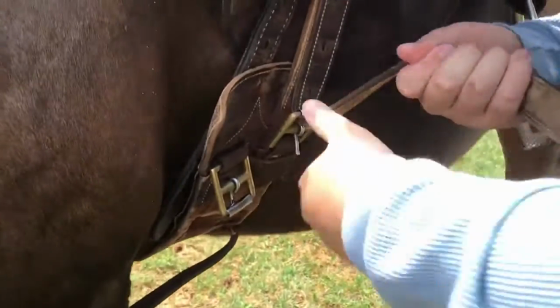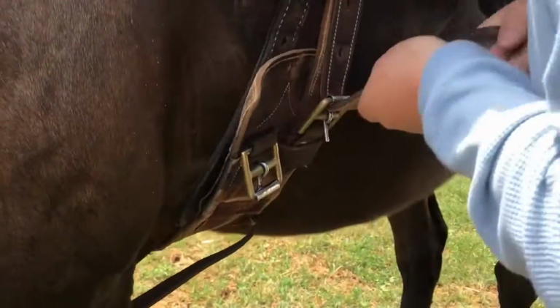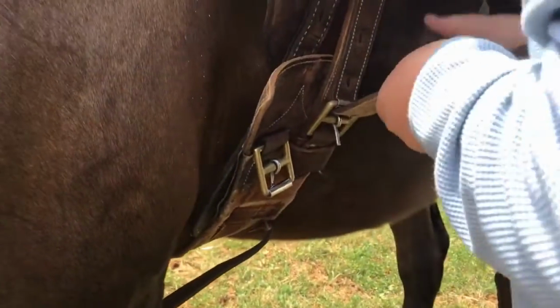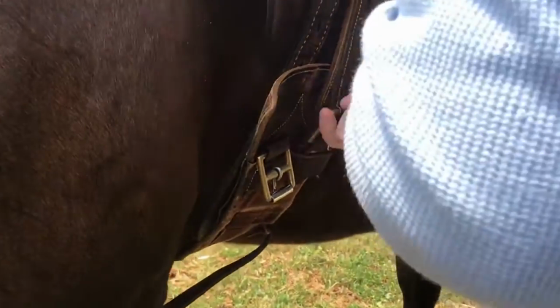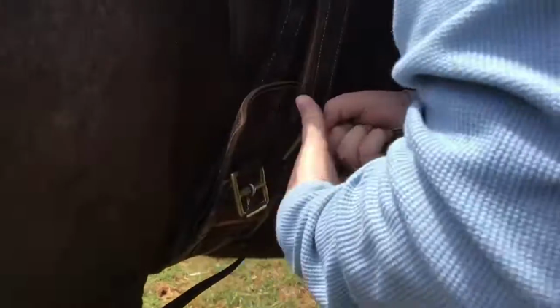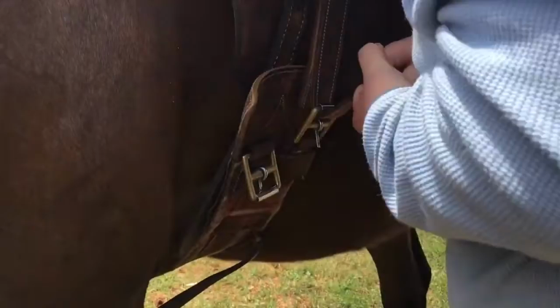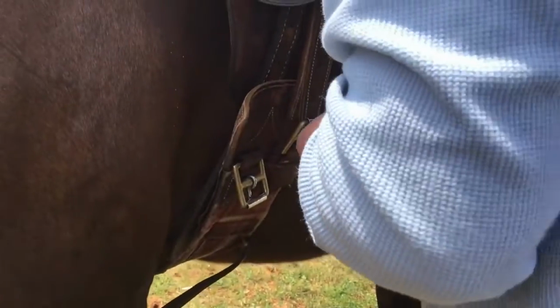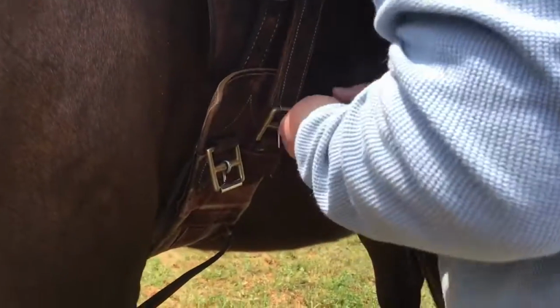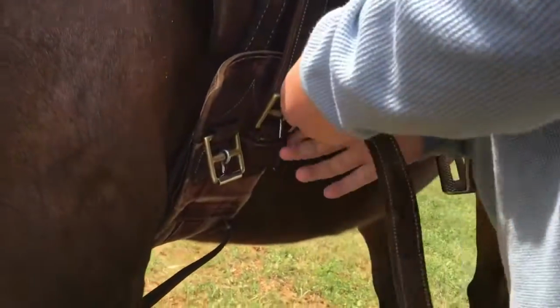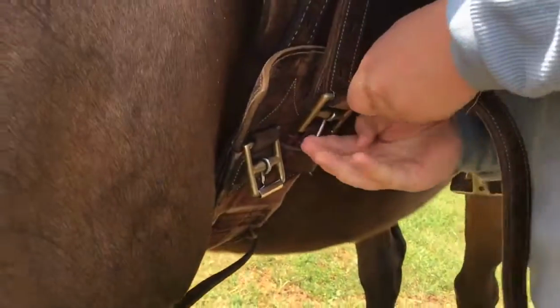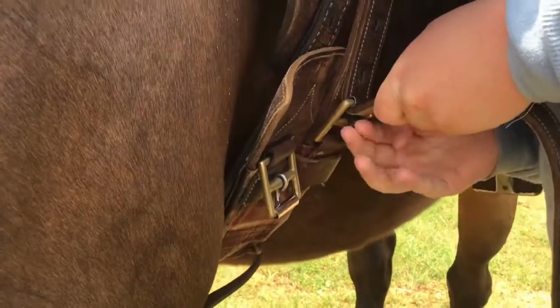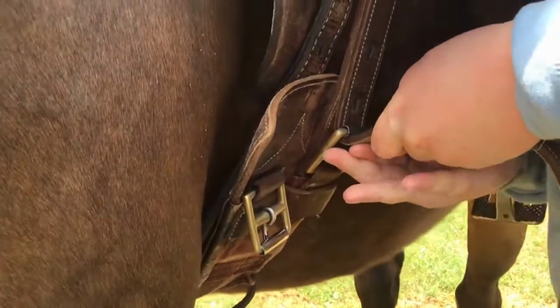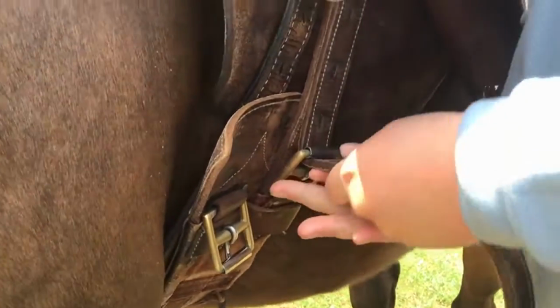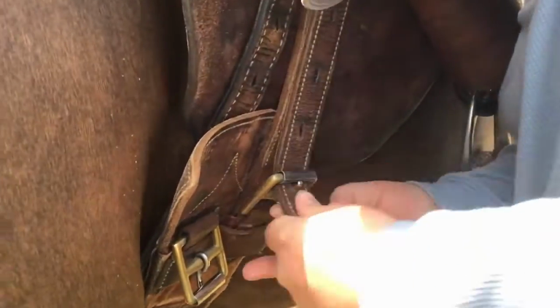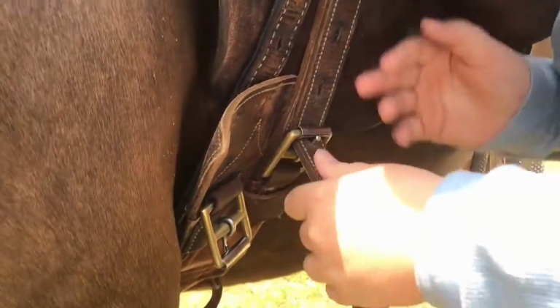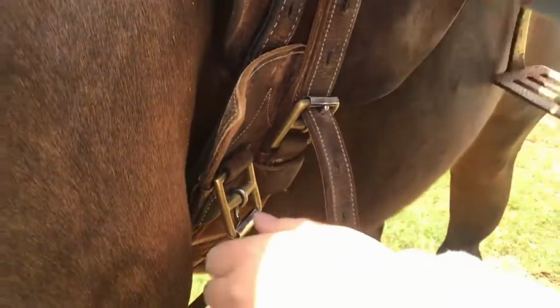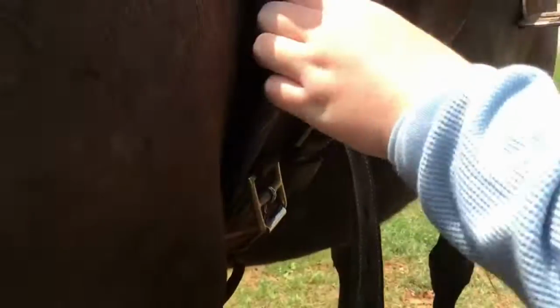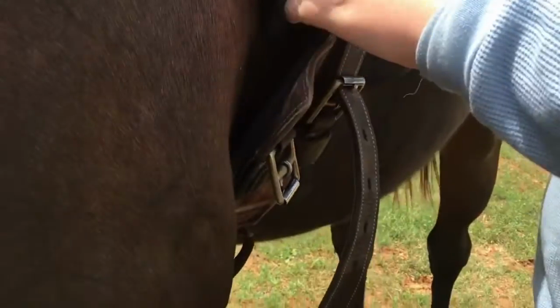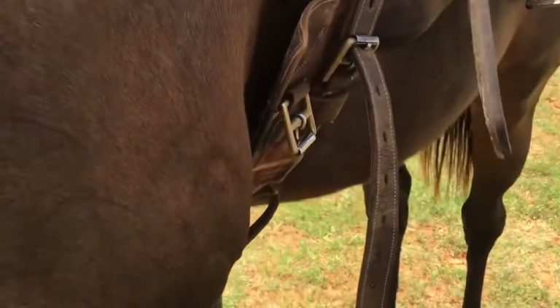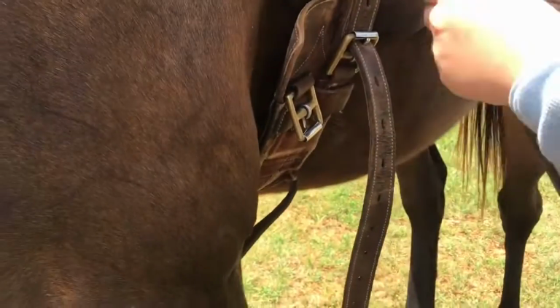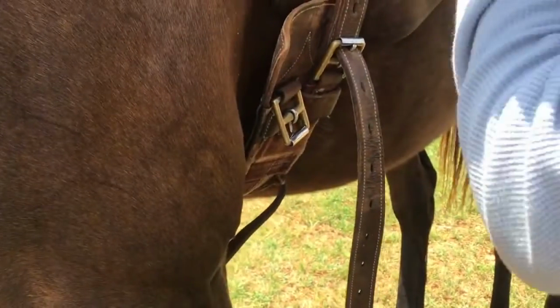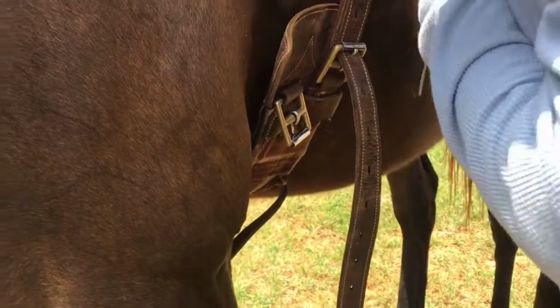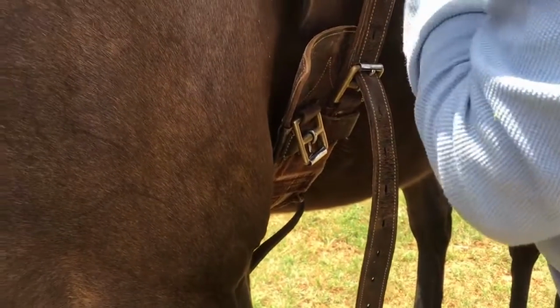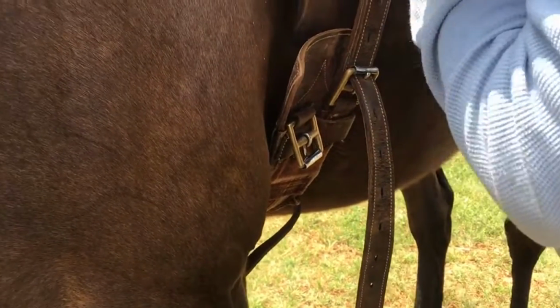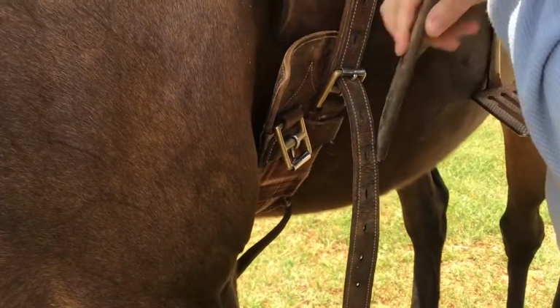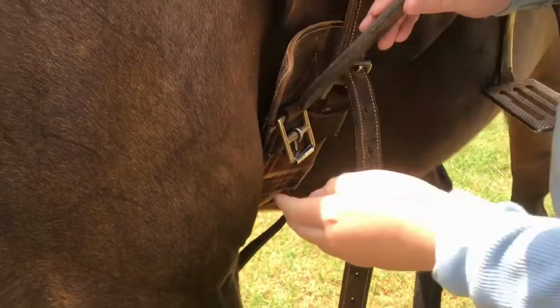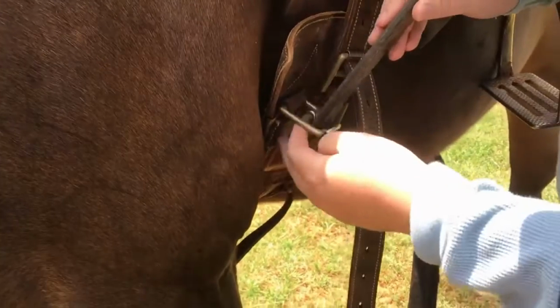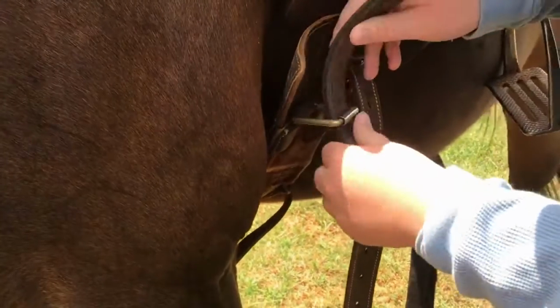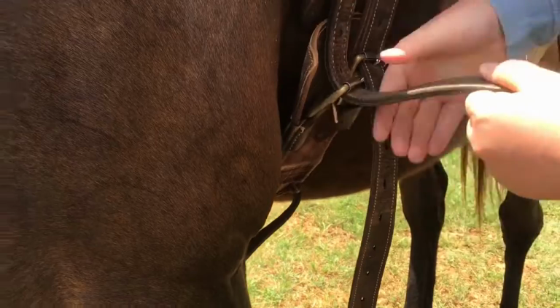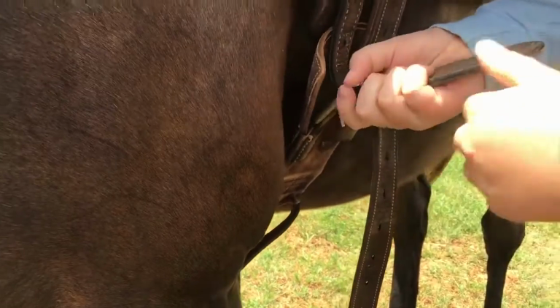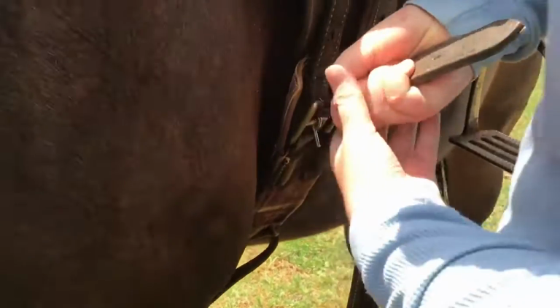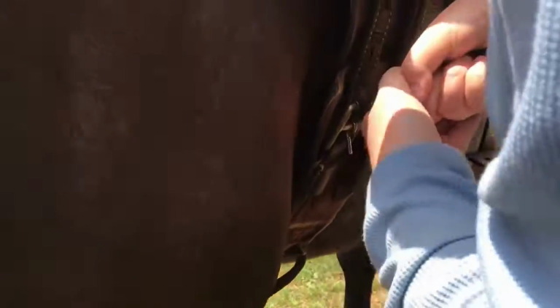Pull up on the strap as hard as you can, then hold the leather strap with one hand and put the belt buckle pin through the hole in the strap. Do the same for the other side.